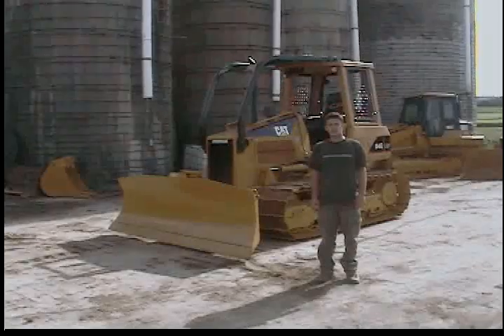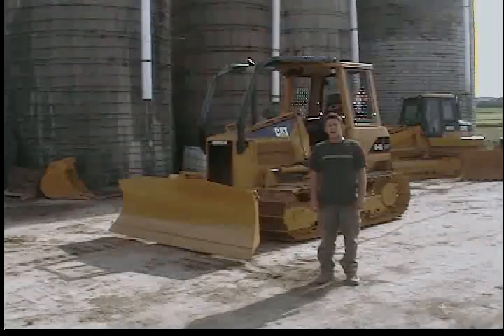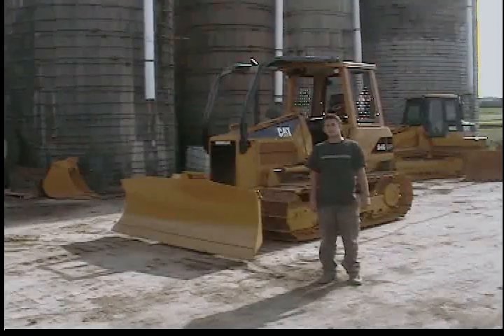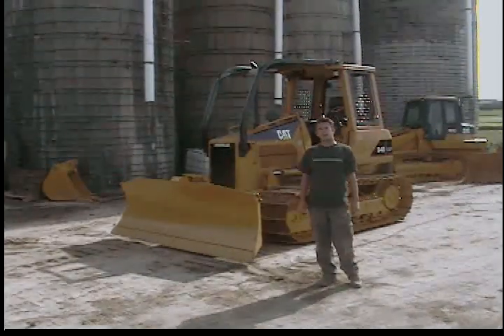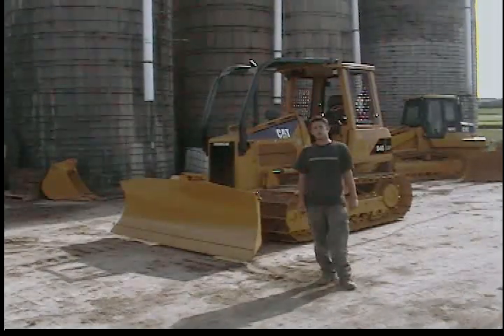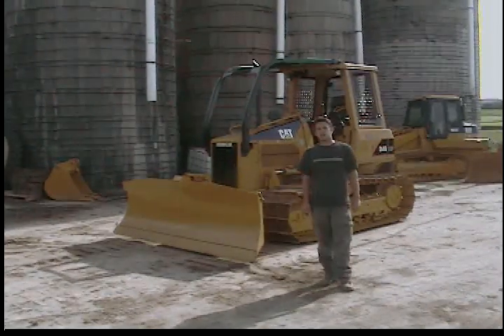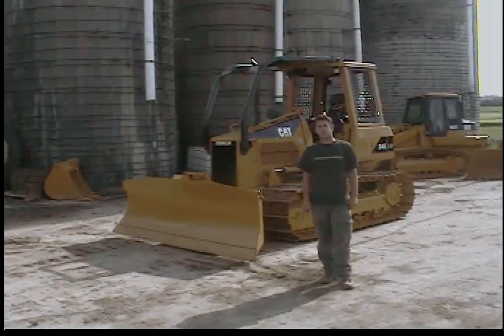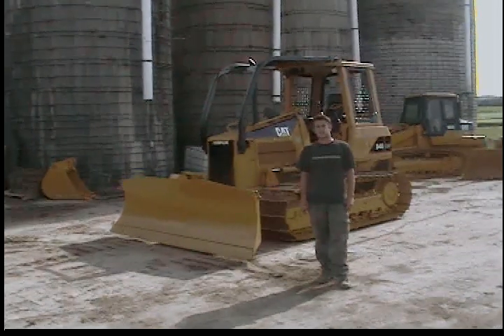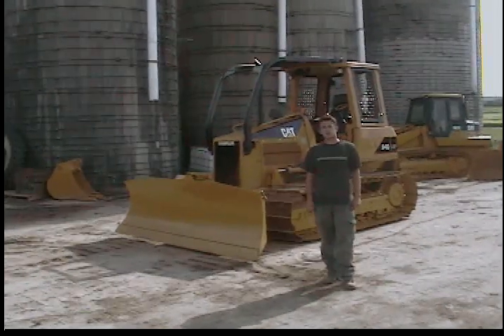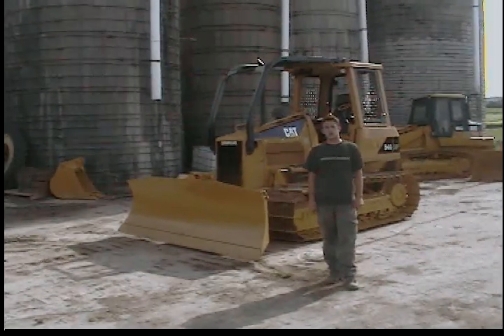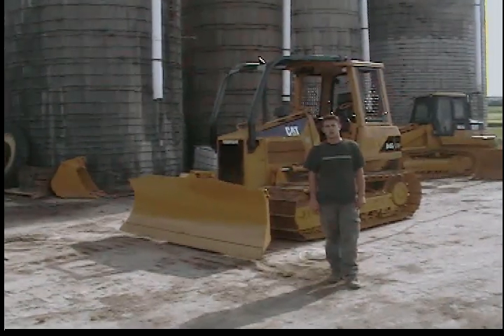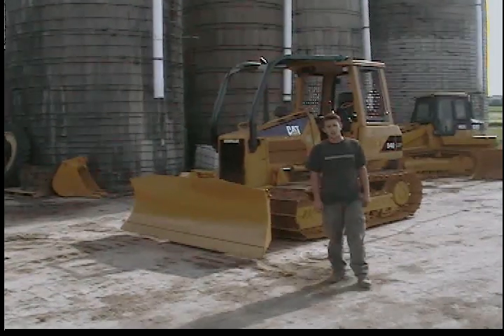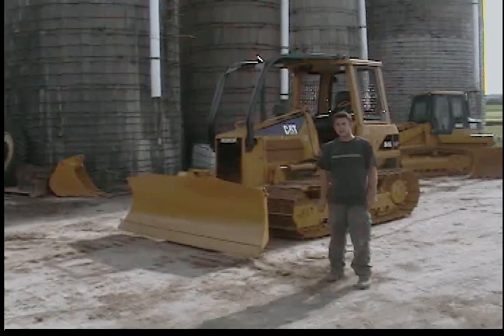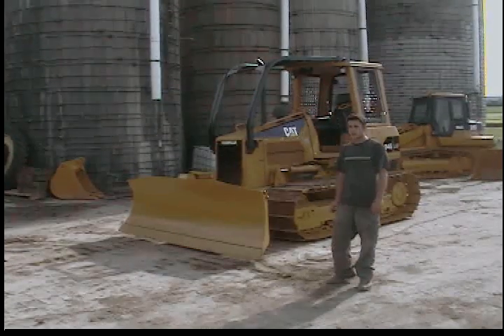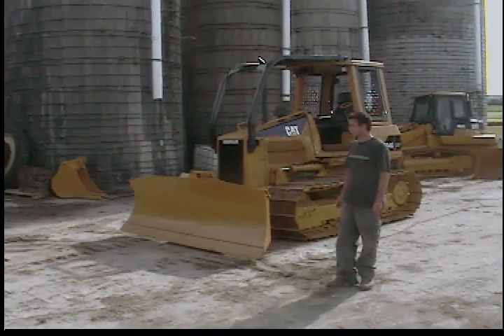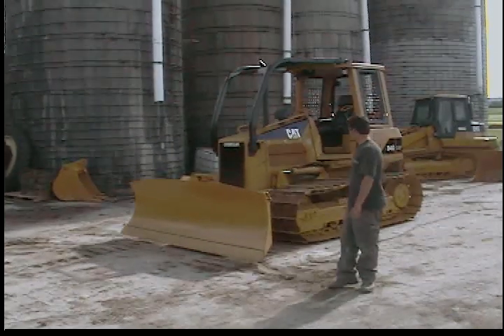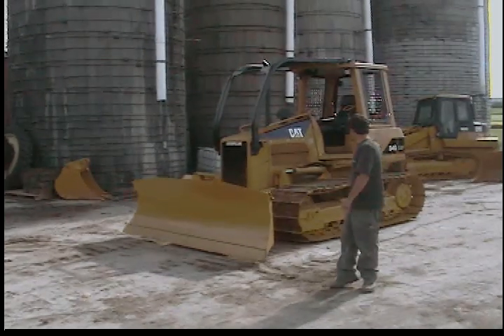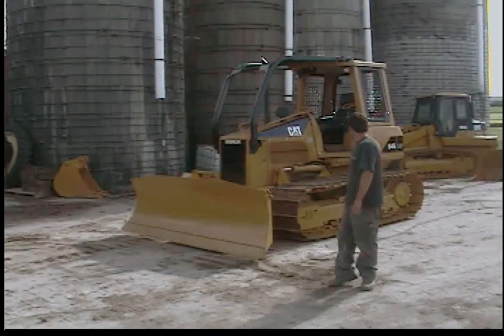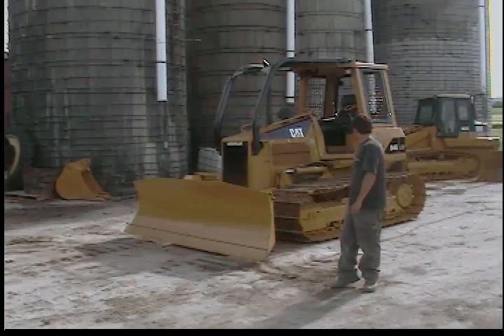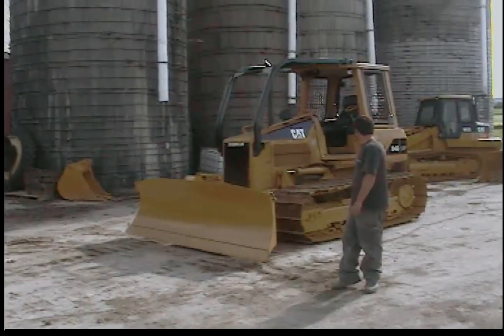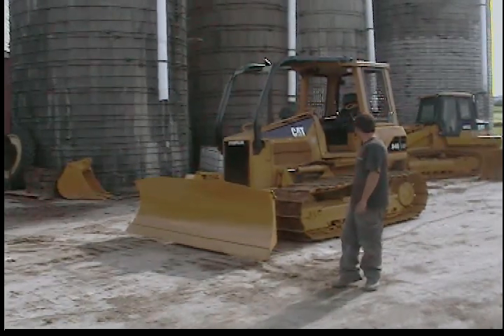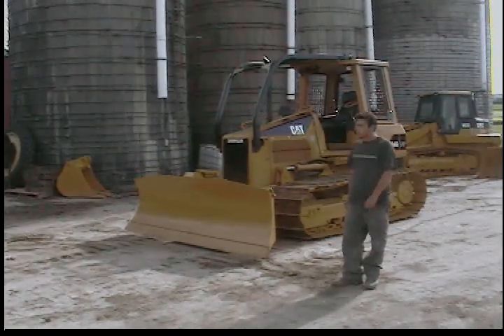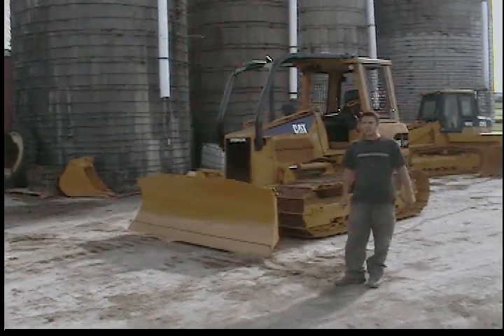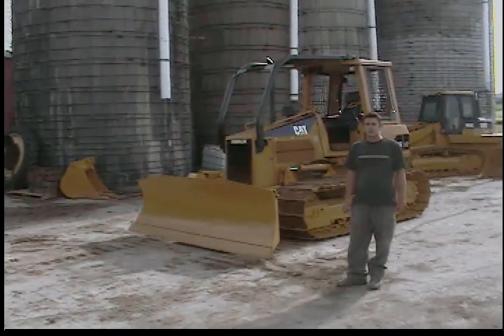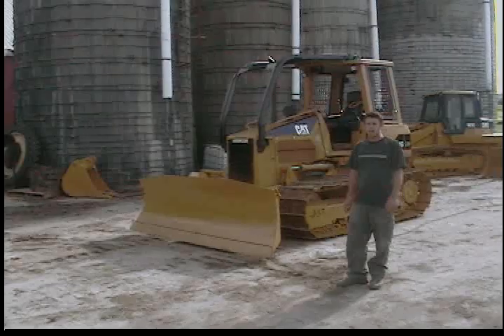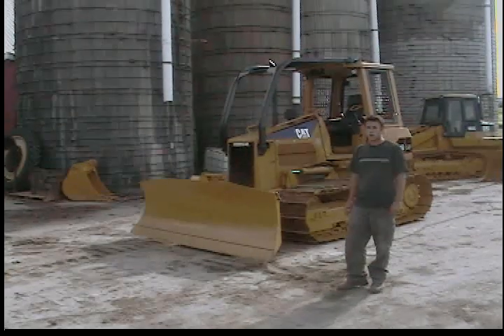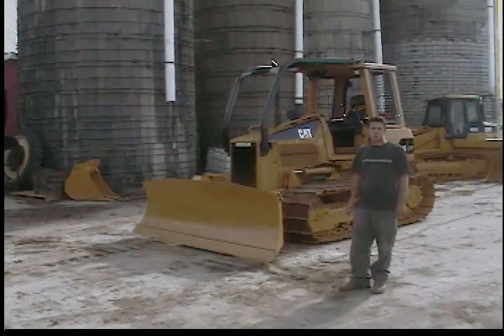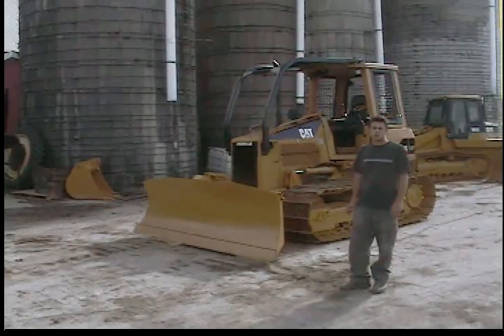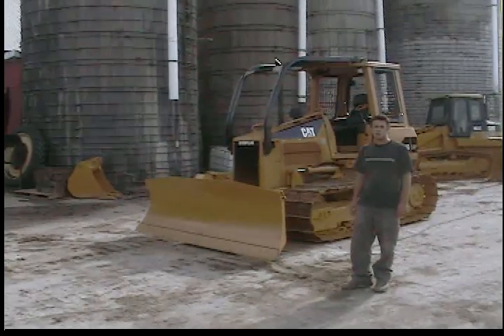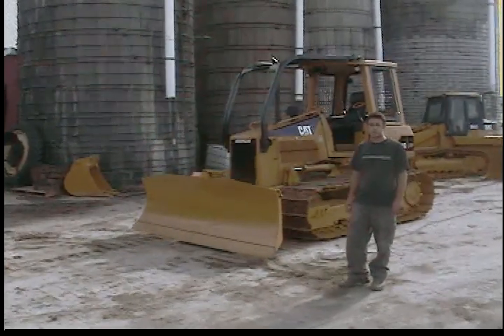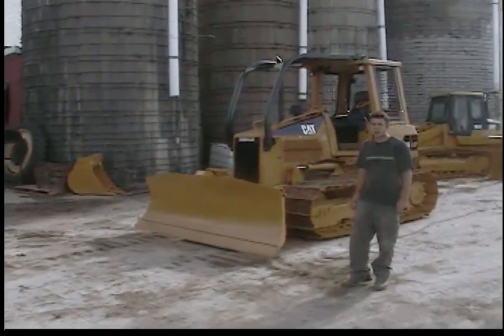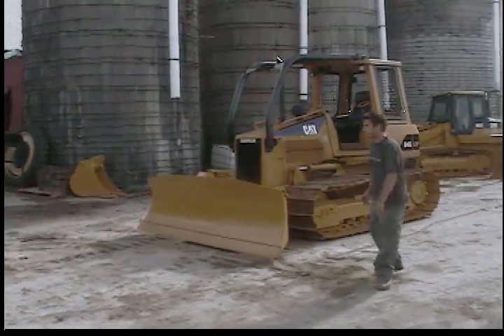Hi, I'm Seth Fenby from KUE Sales Inc. This is a virtual inspection by video. What we have here is a 2007 model Caterpillar D4G LGP. We're going to run this machine and then we're going to inspect the major components.